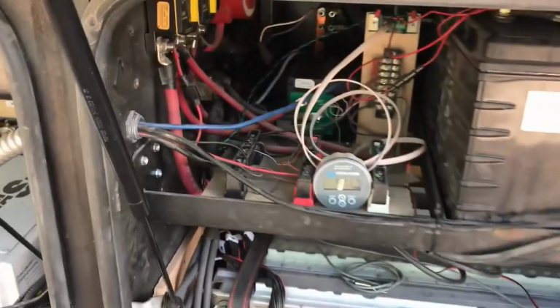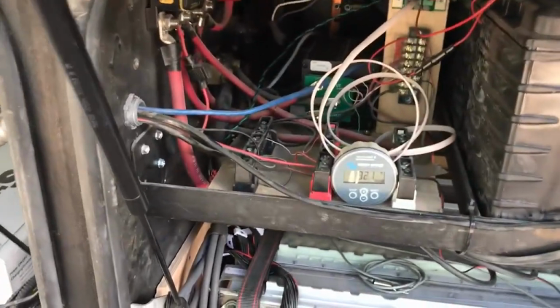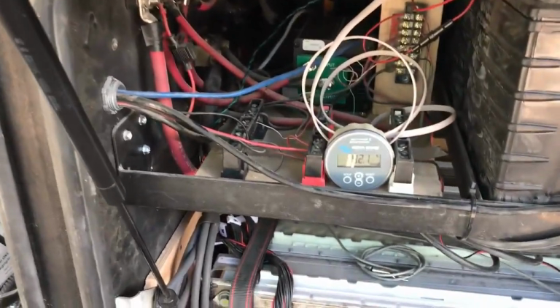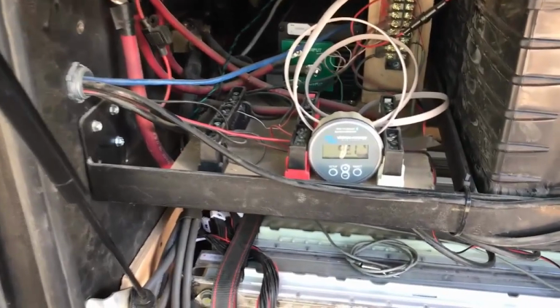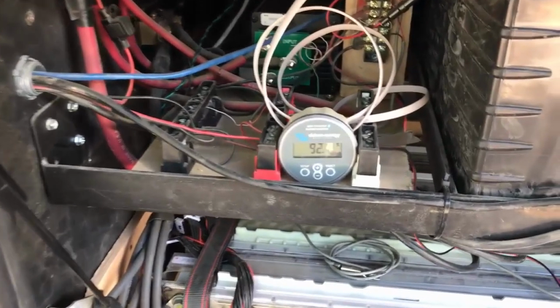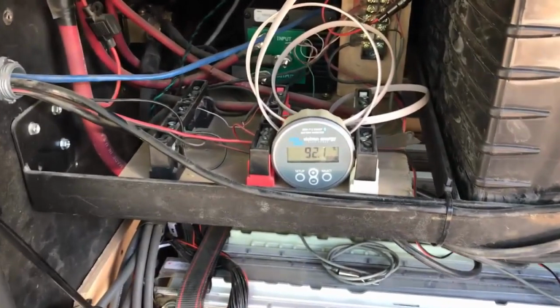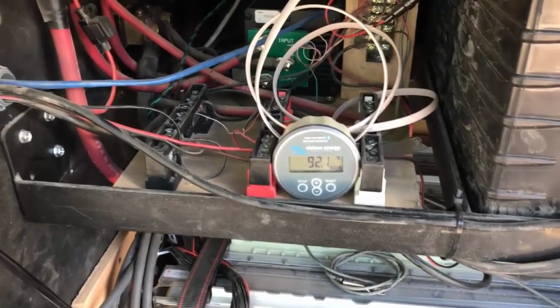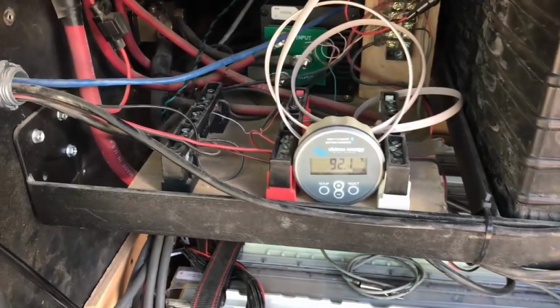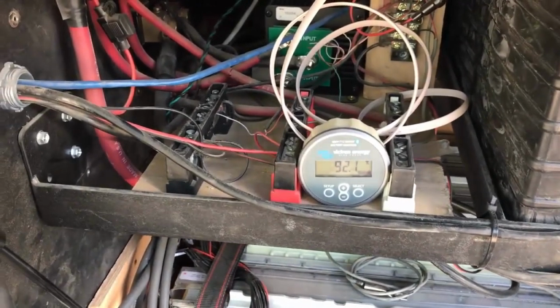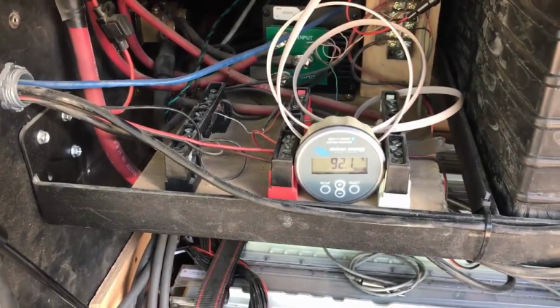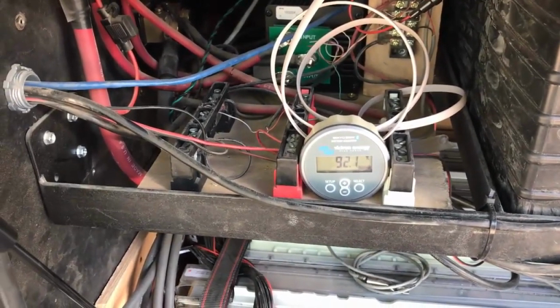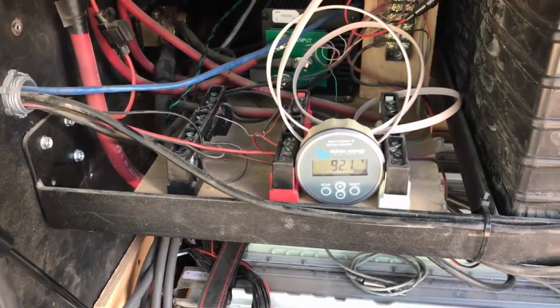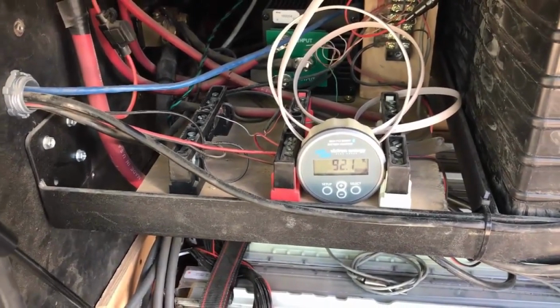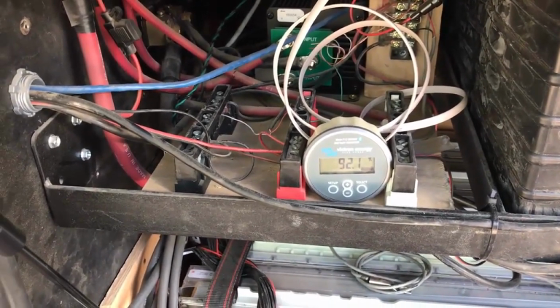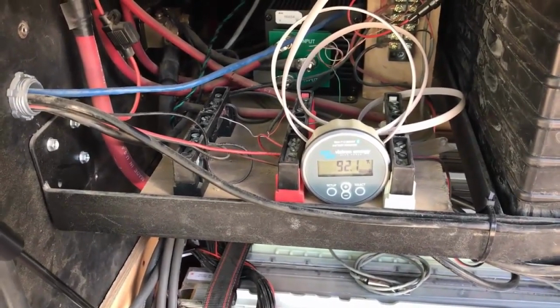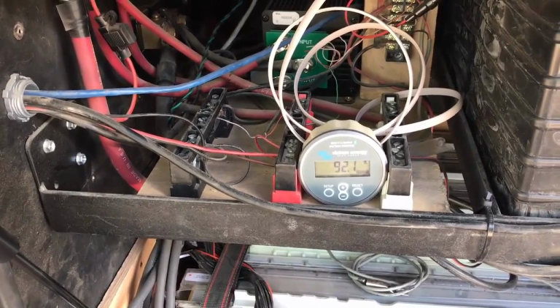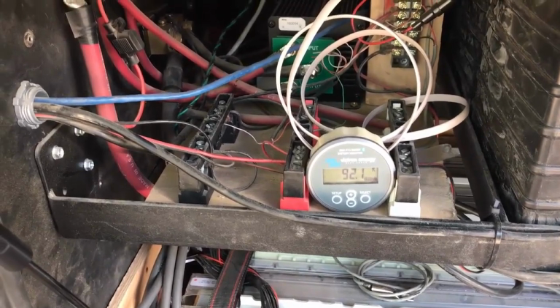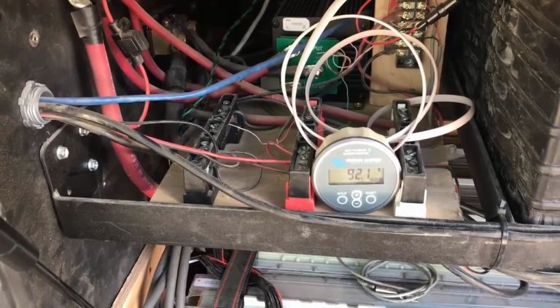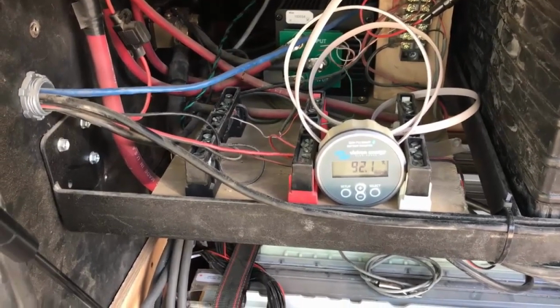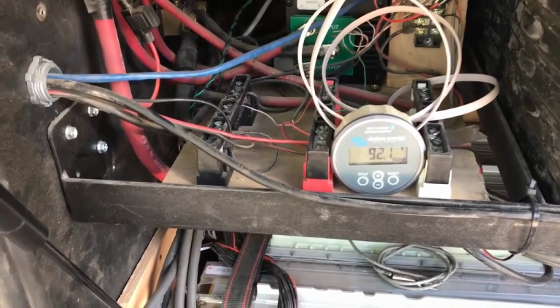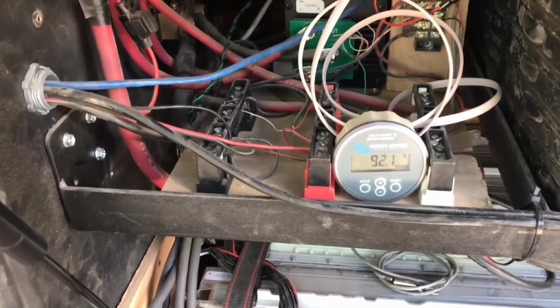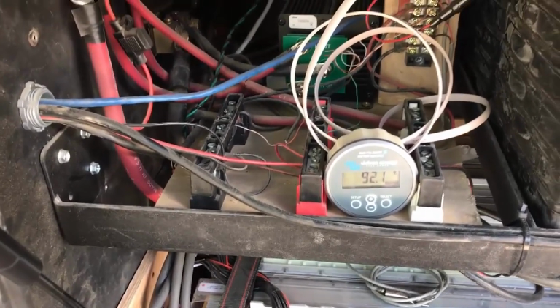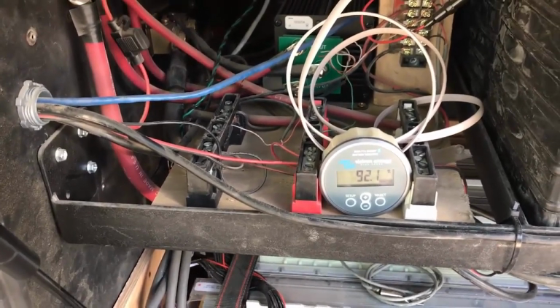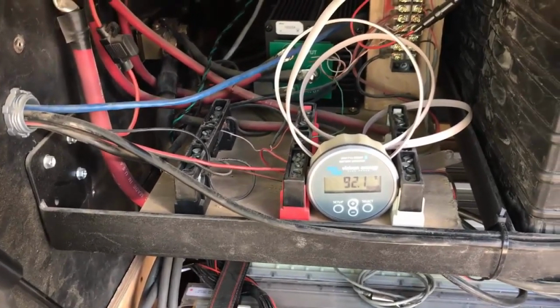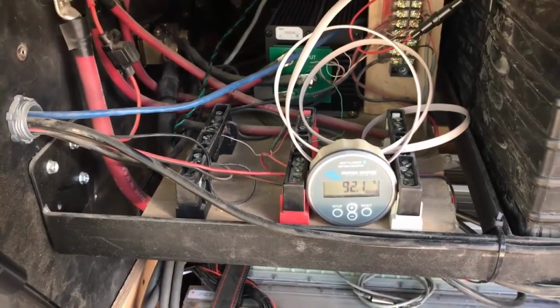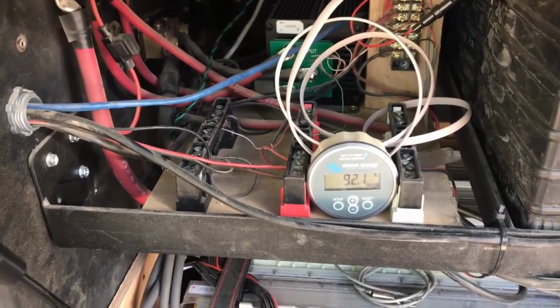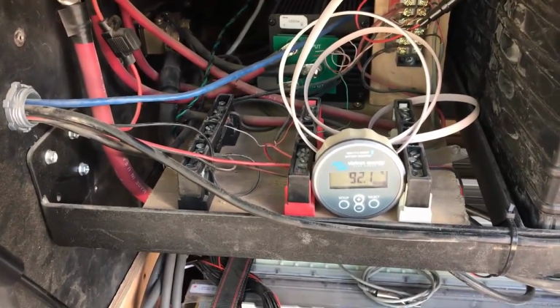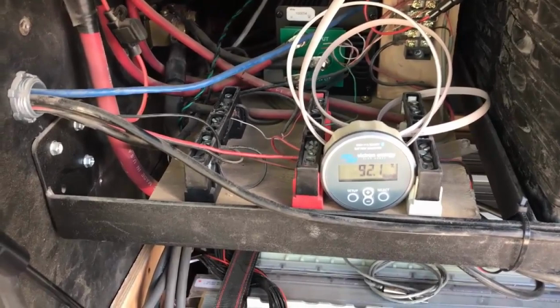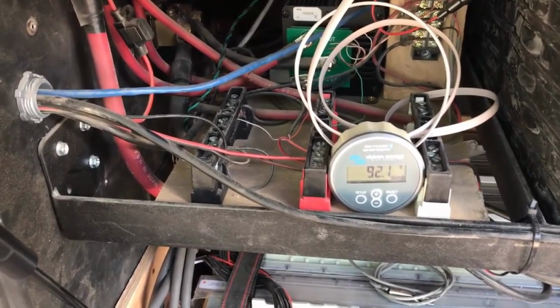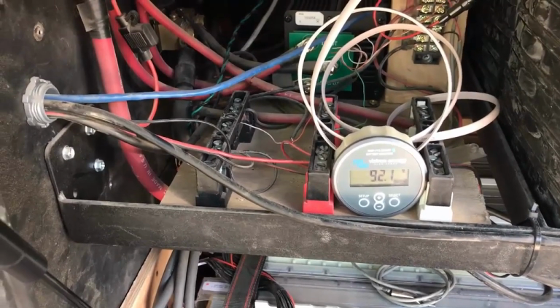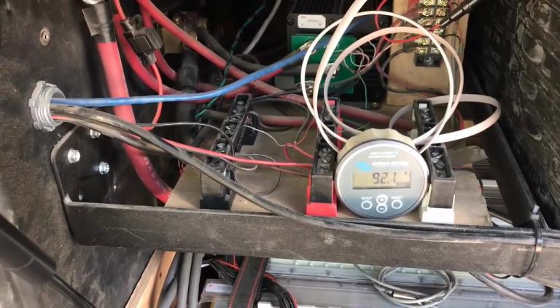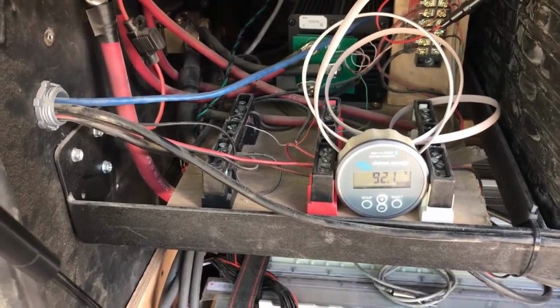We also added a Victron device — it's a Bluetooth device that allows you to track the state of charge from anywhere in your RV. You can see right now we are at 92%.